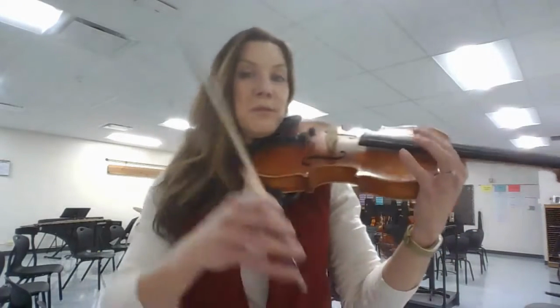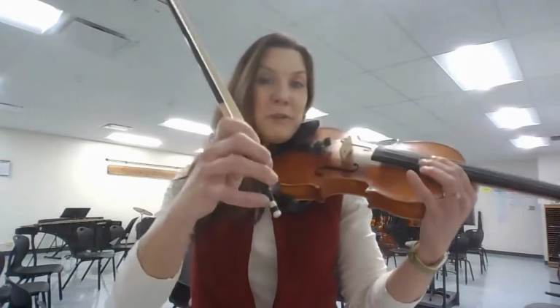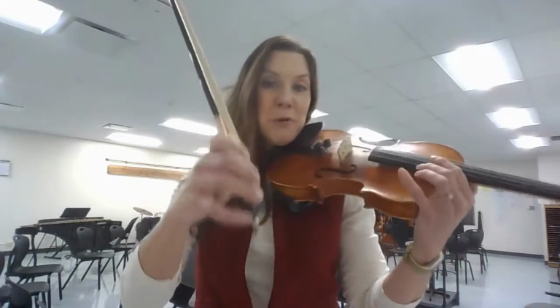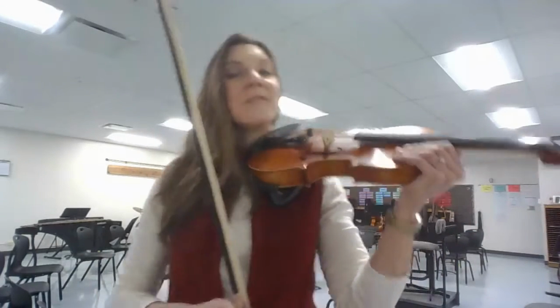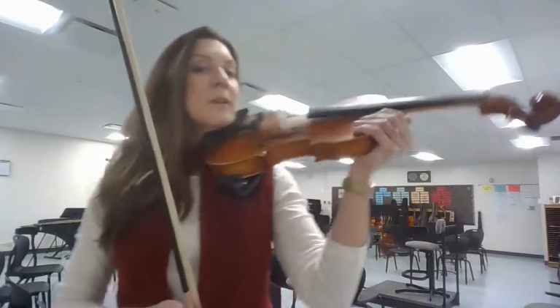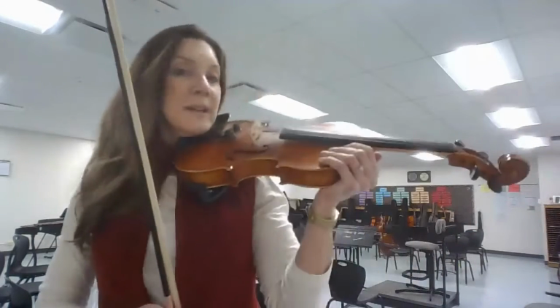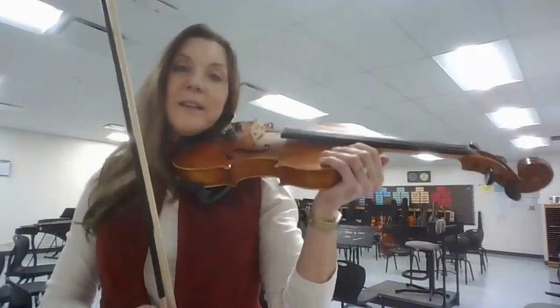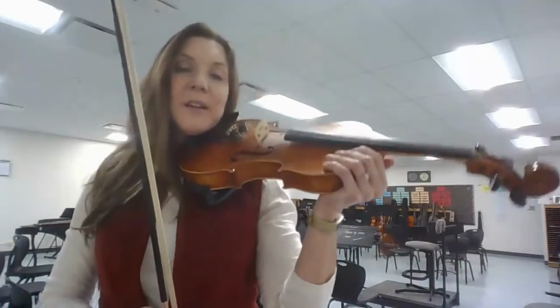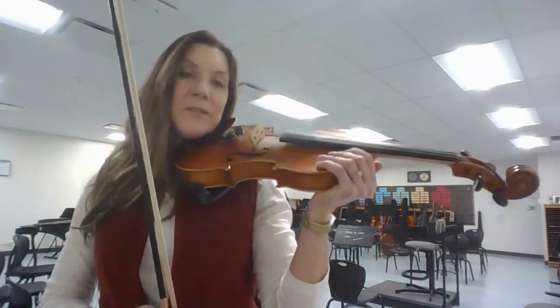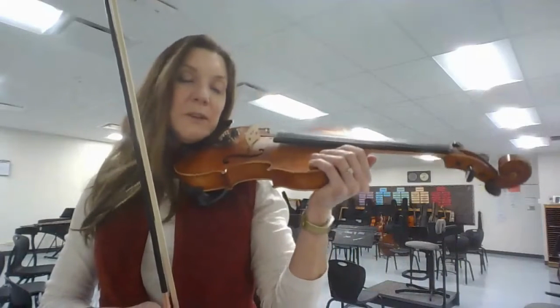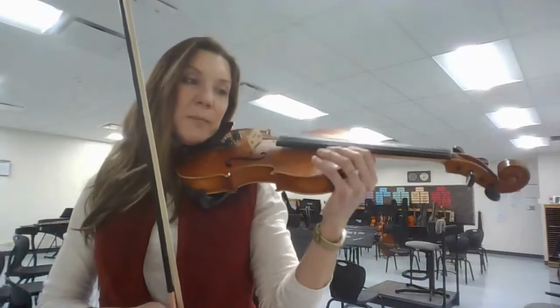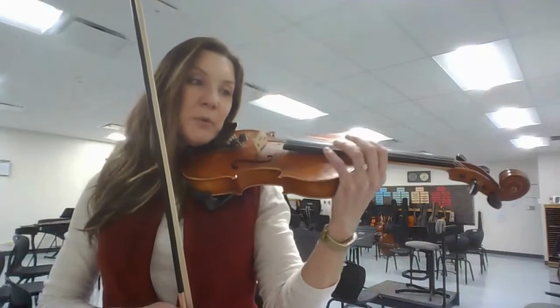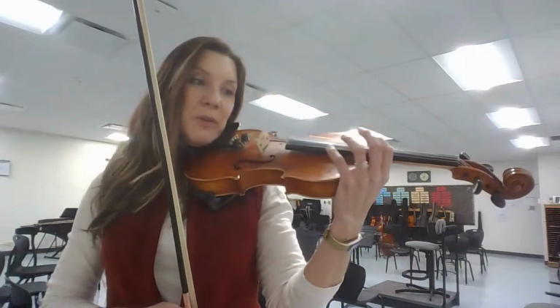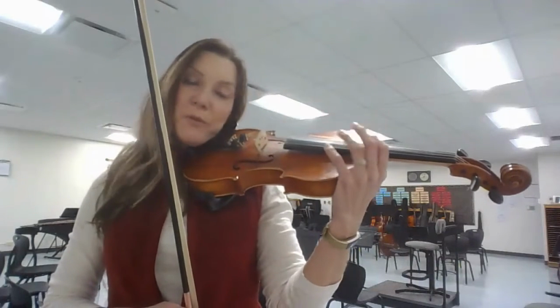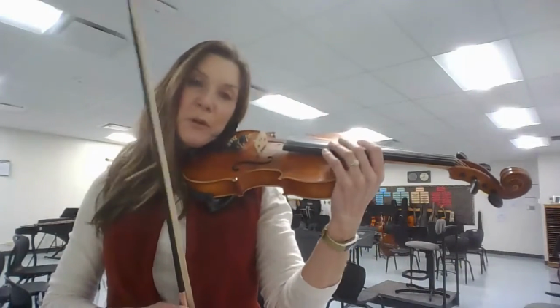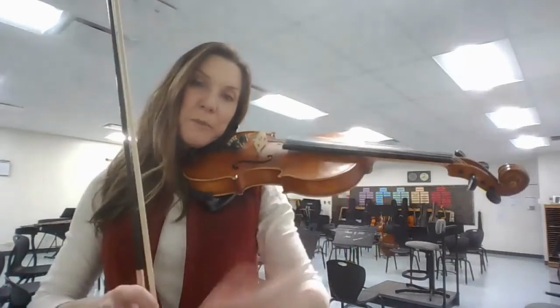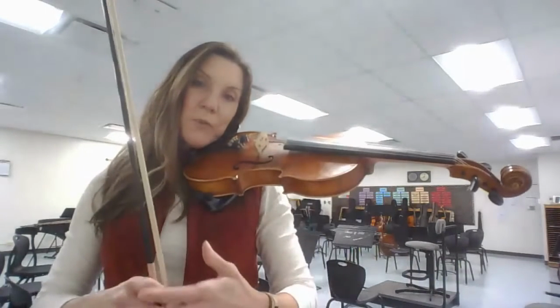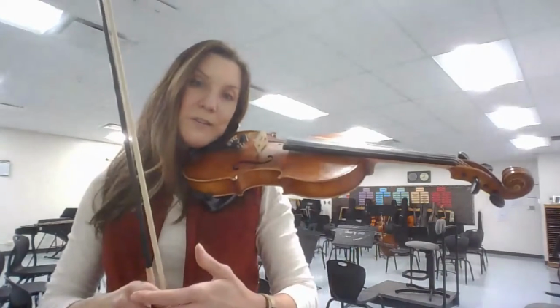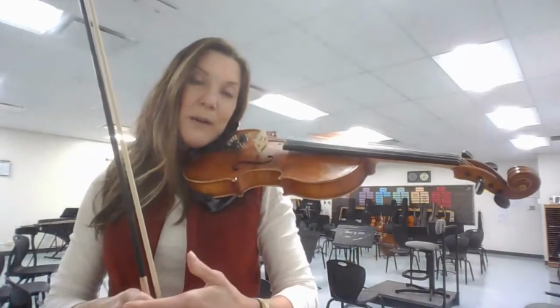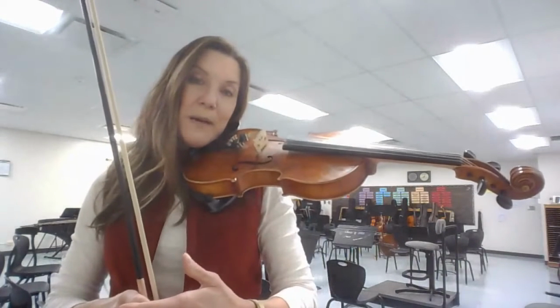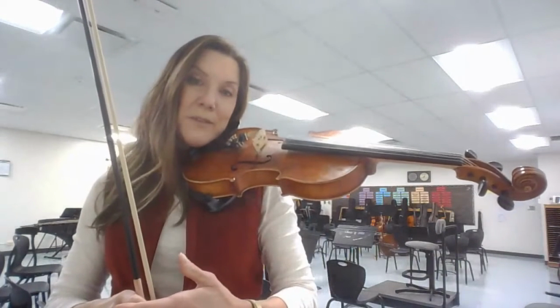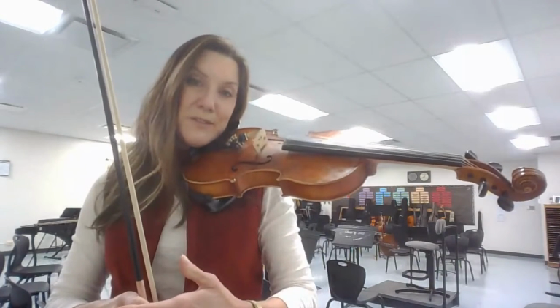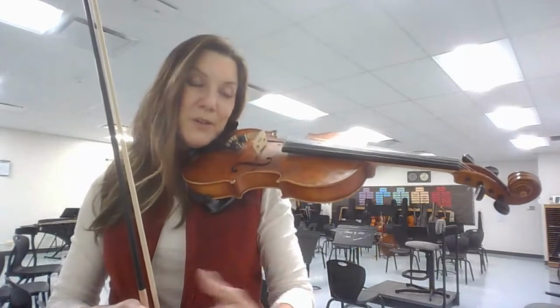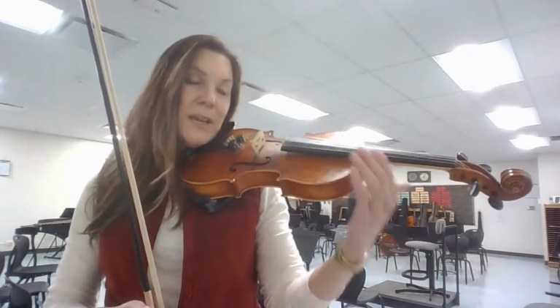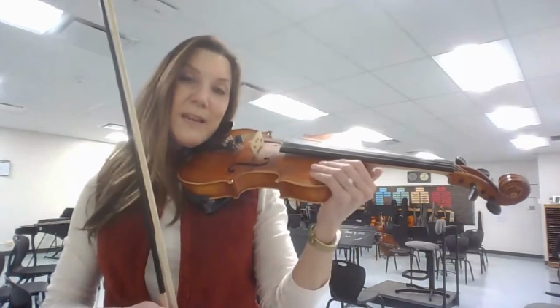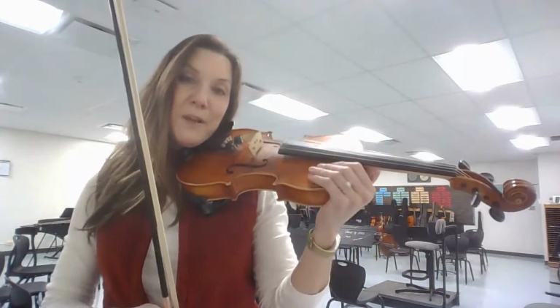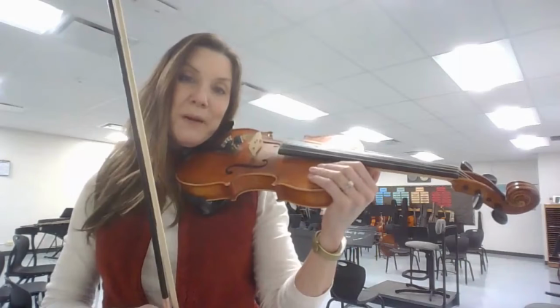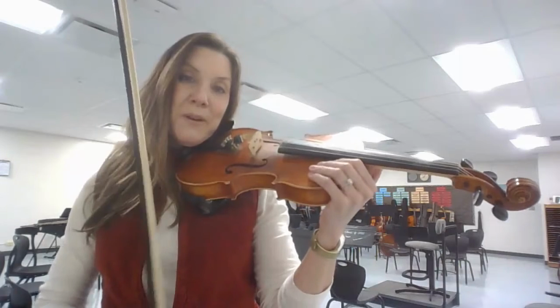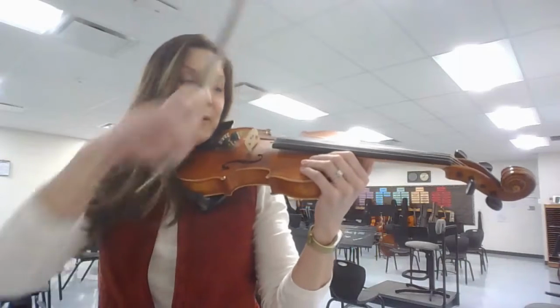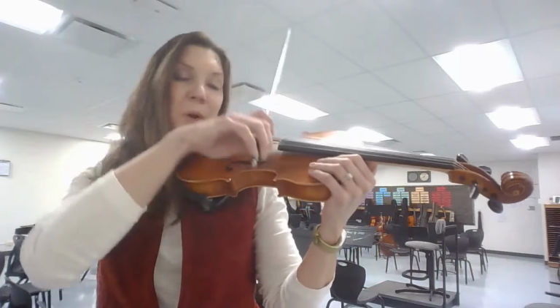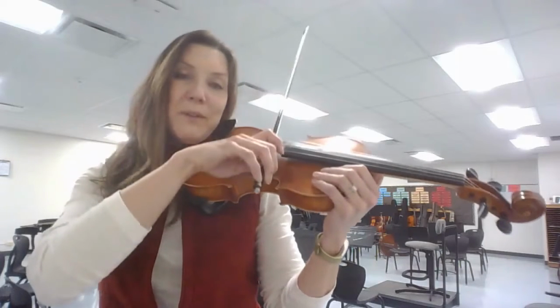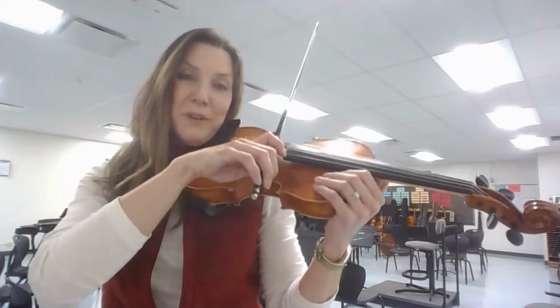Check the bow hold. Give it a nice grip either with your jaw or make sure your rock stop on the bottom is nice and secure. Hand on the upper bout, bow on the D string.